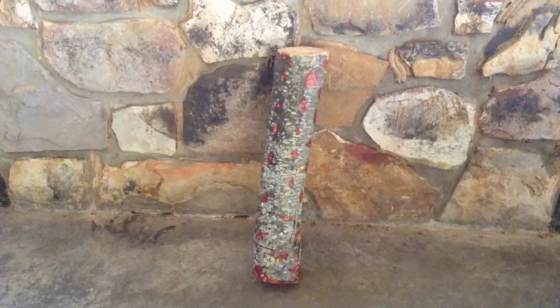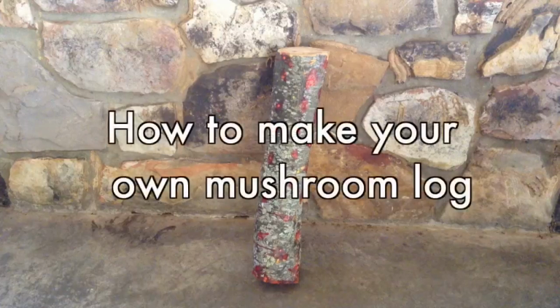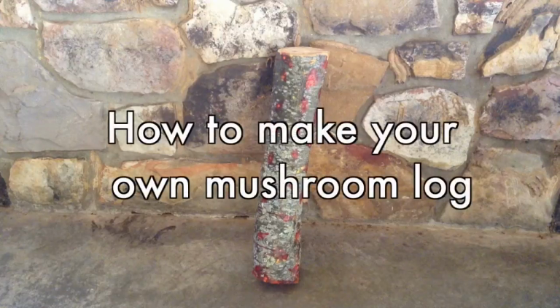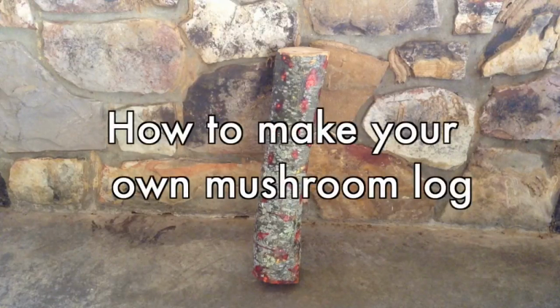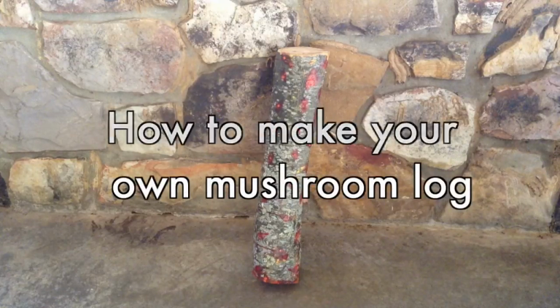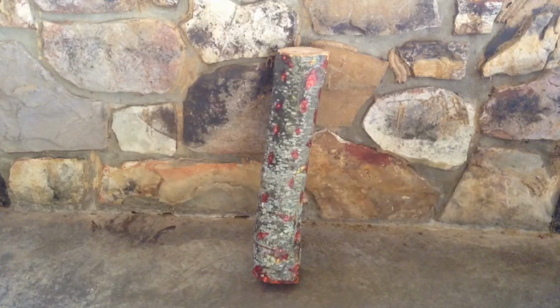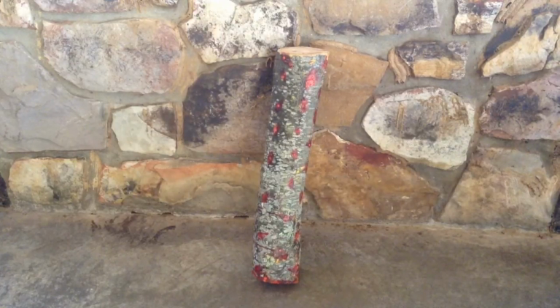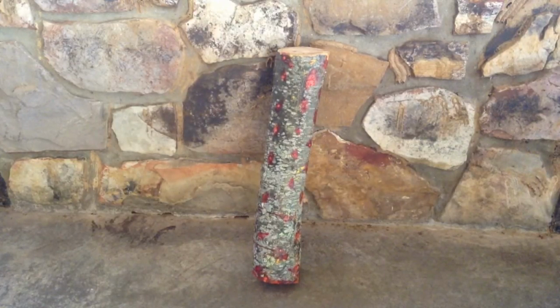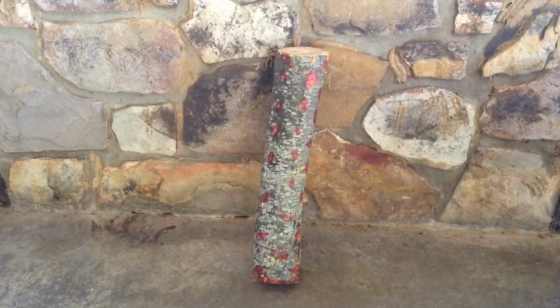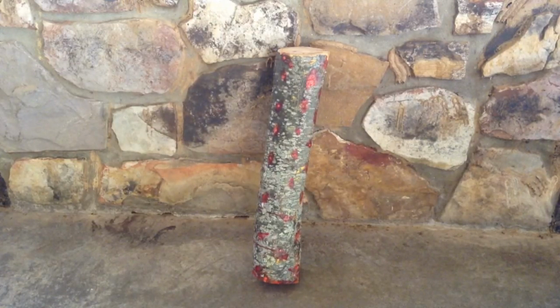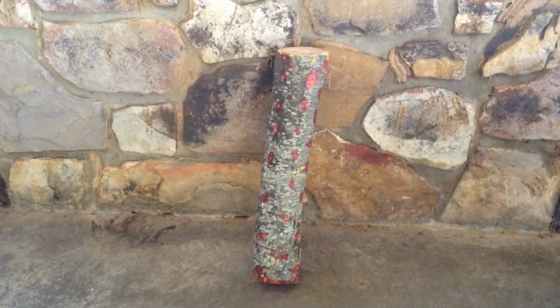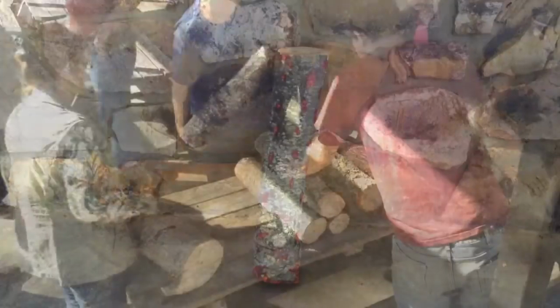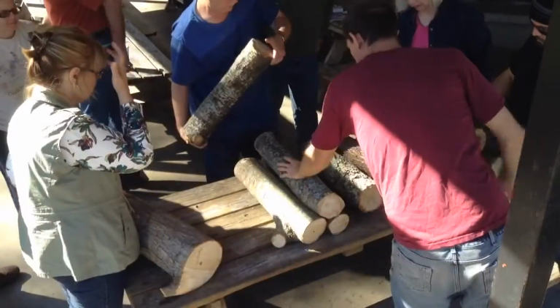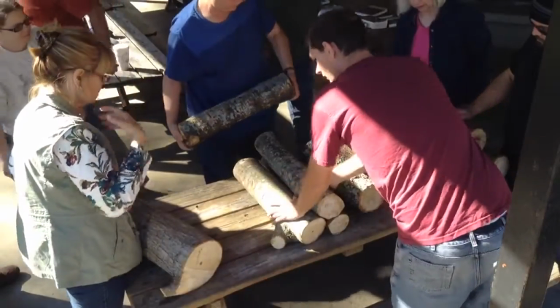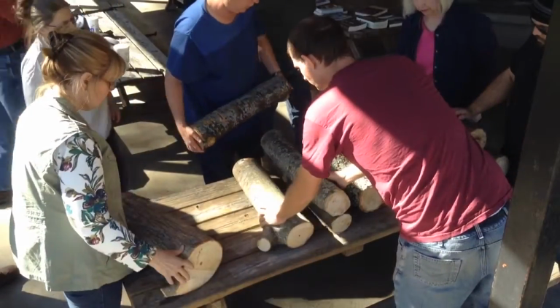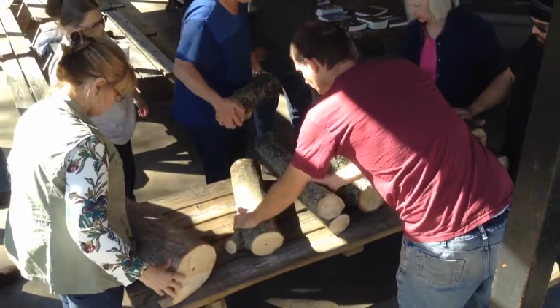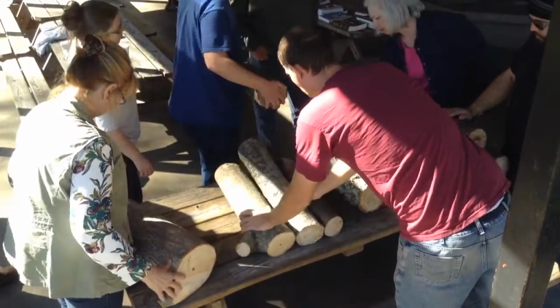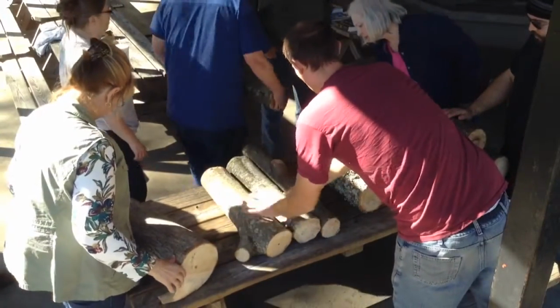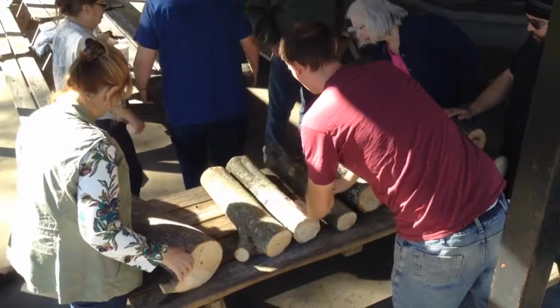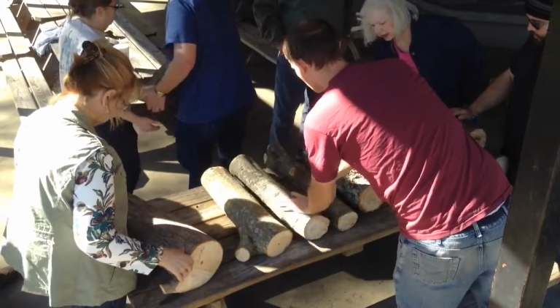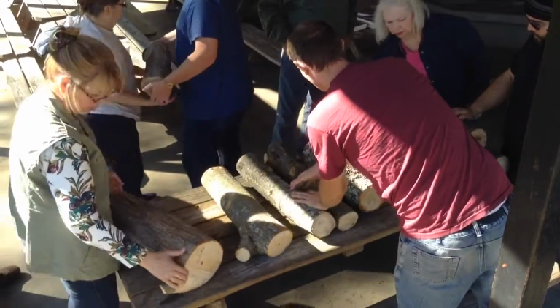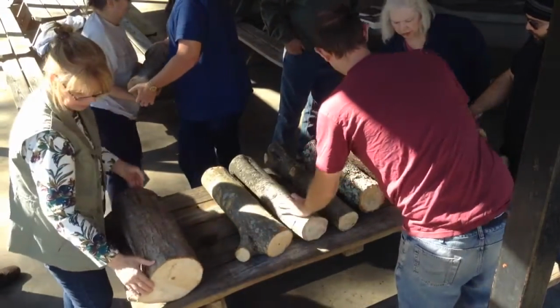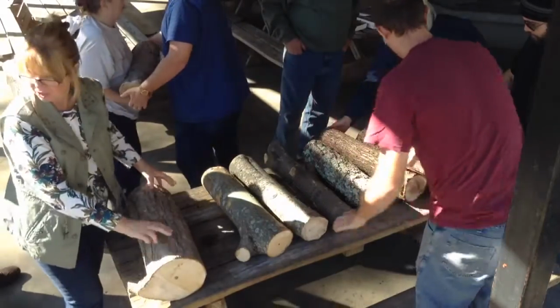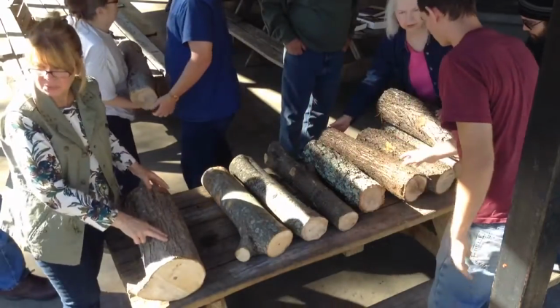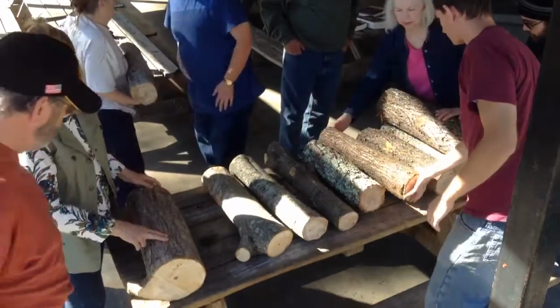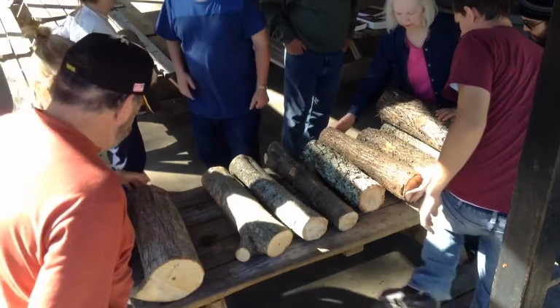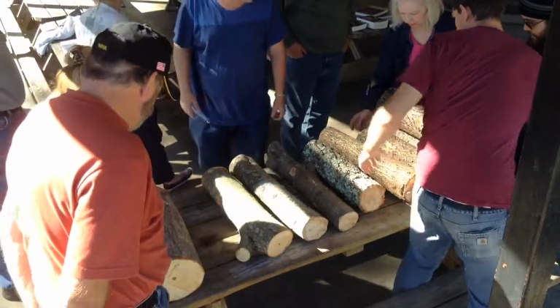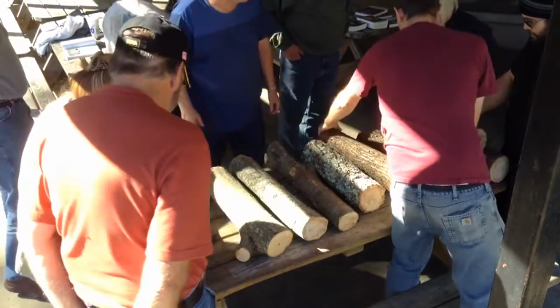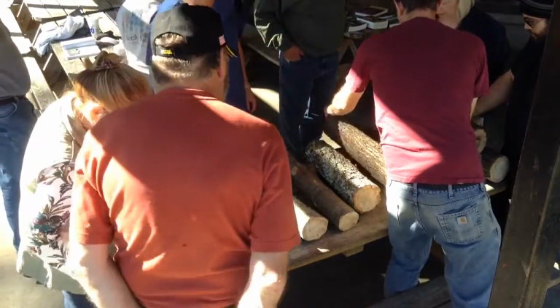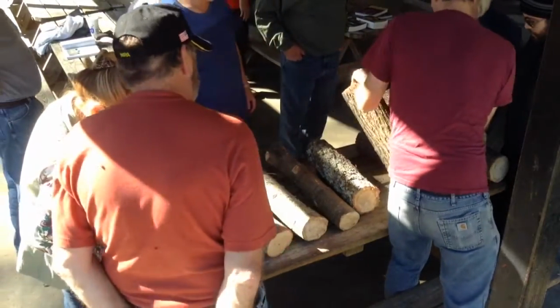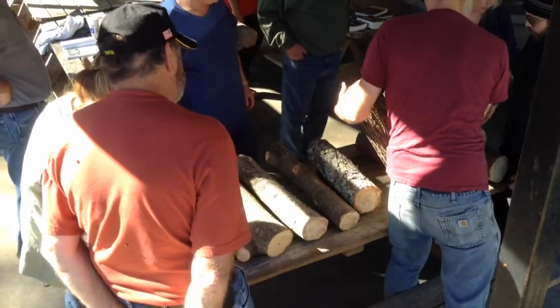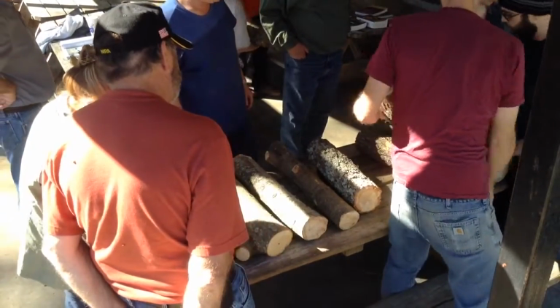How to make your own mushroom log with Mossy Creek Mushrooms. First, select a fresh-cut log at least 3 inches in diameter. Logs from broadleaf trees, like oak, work best.